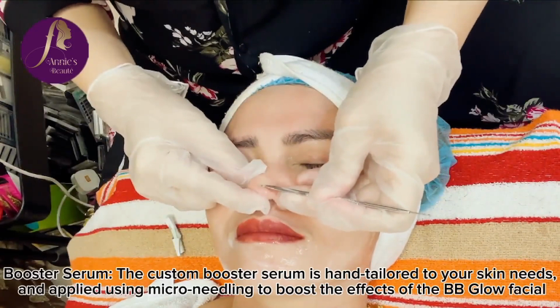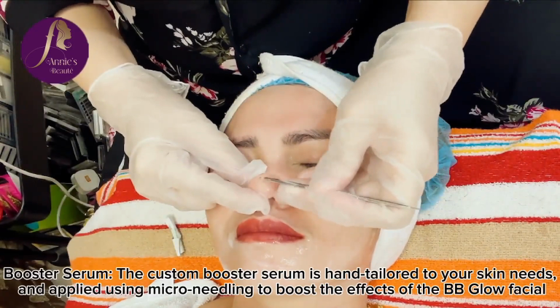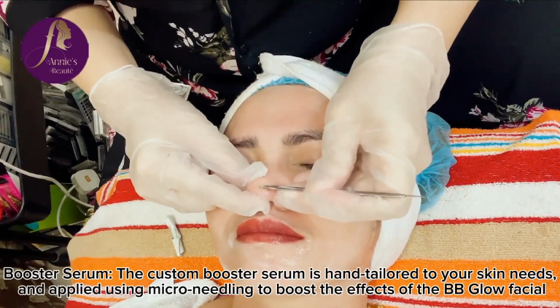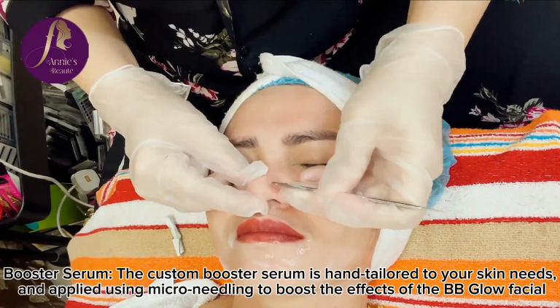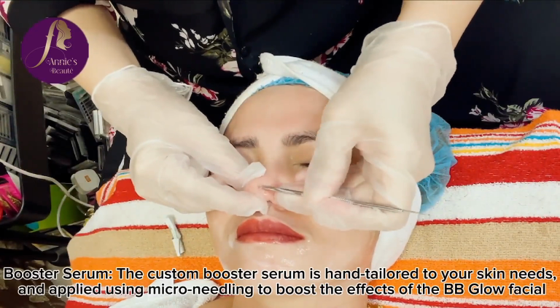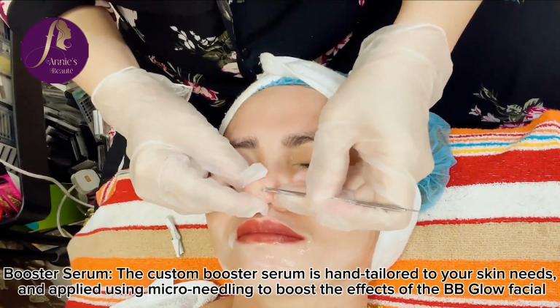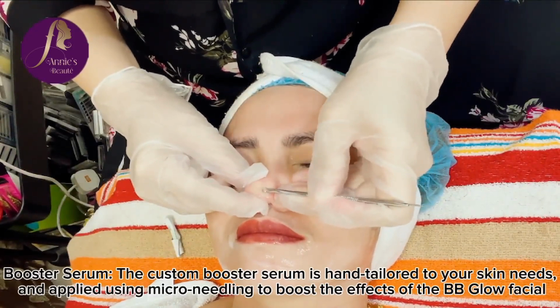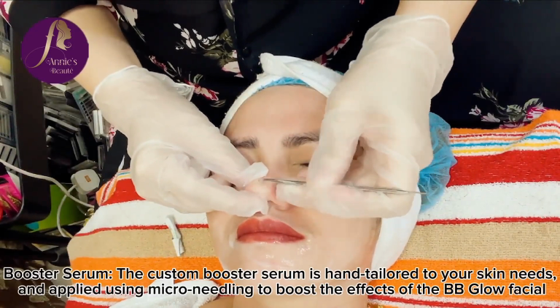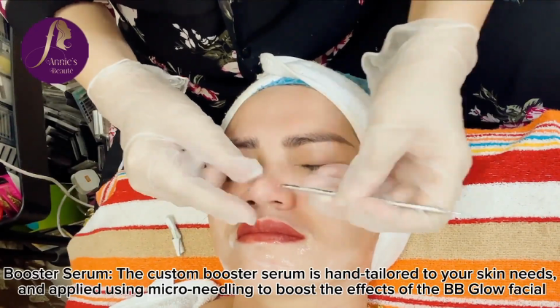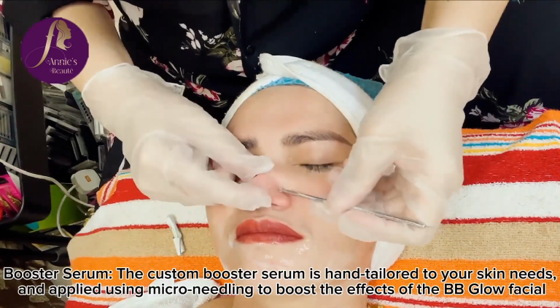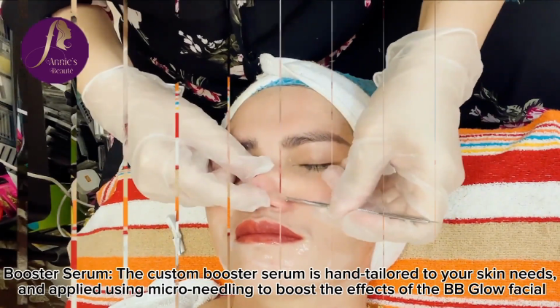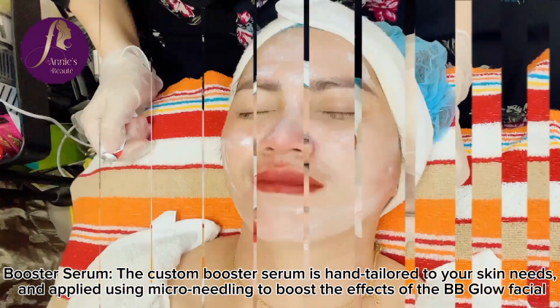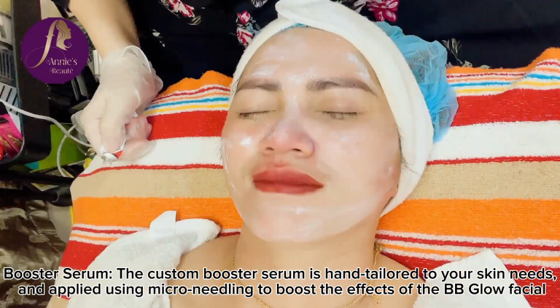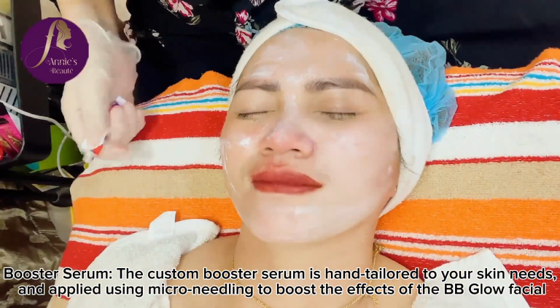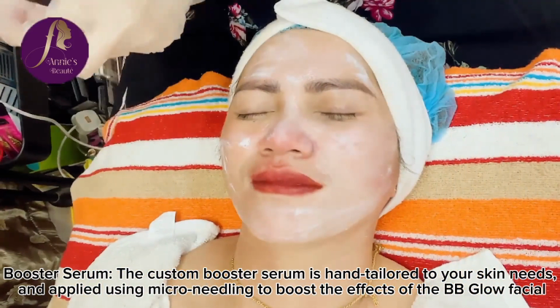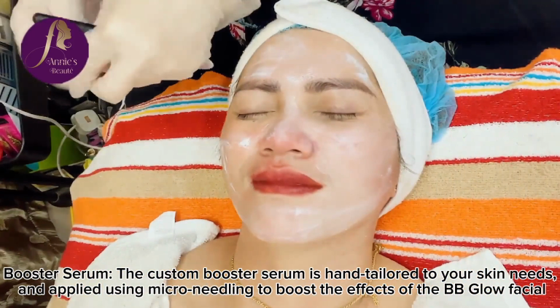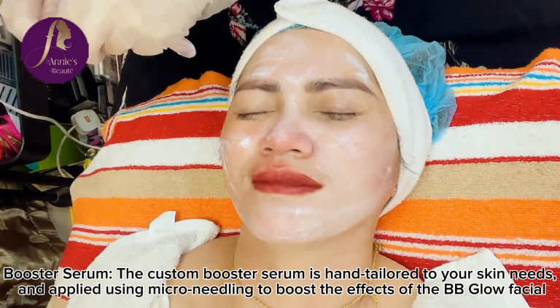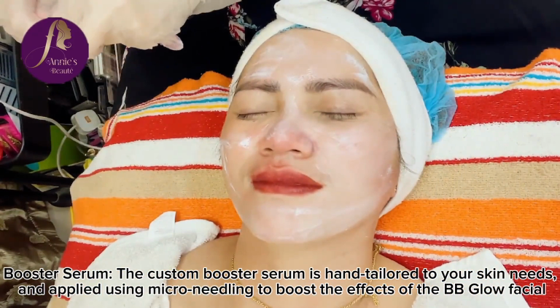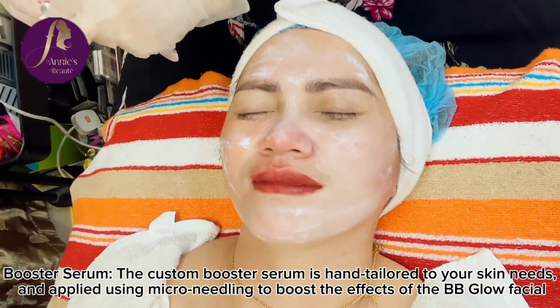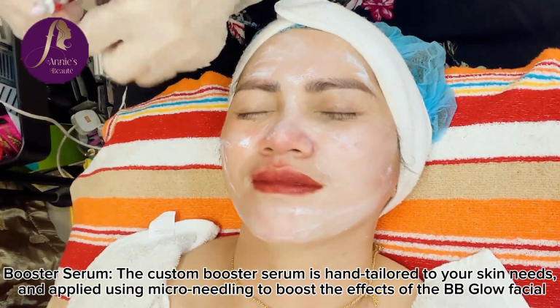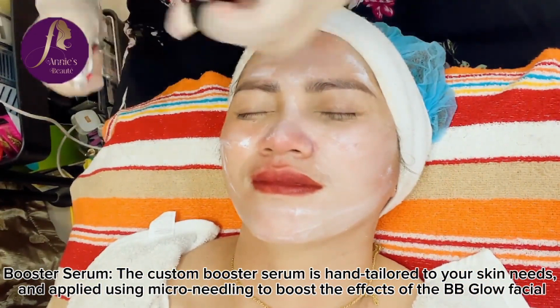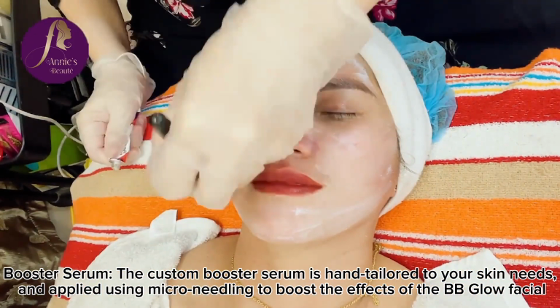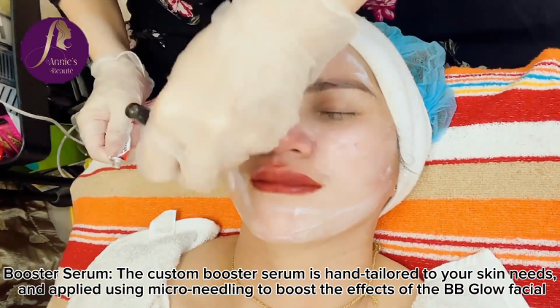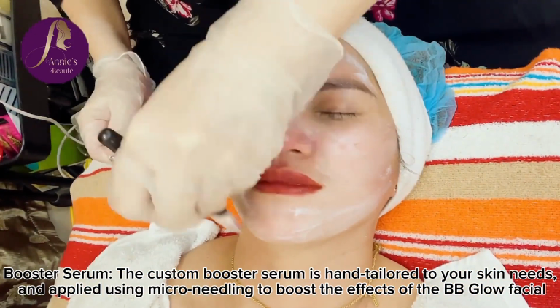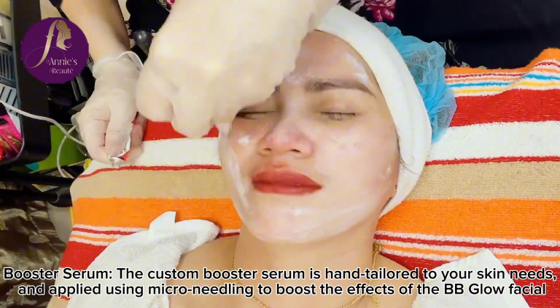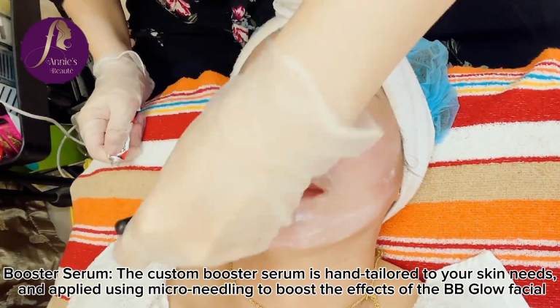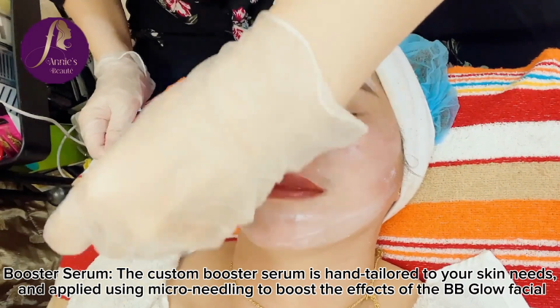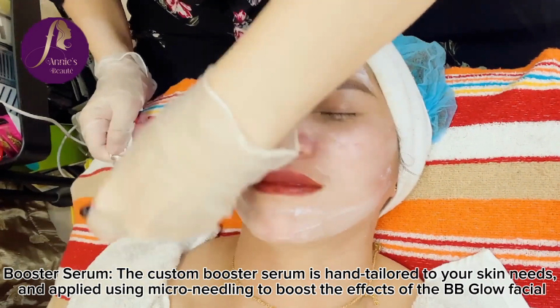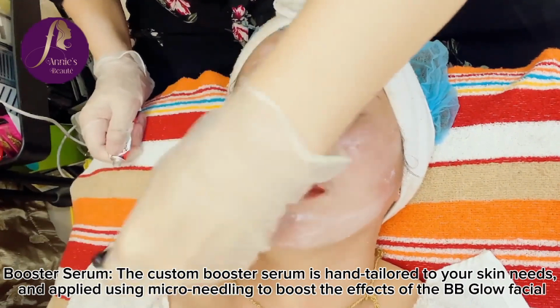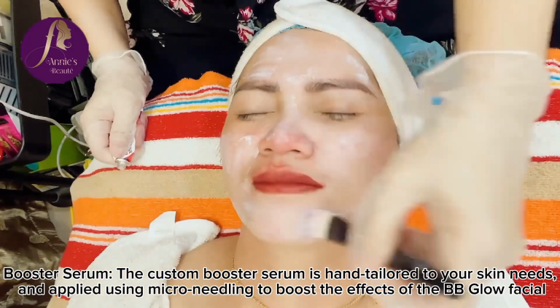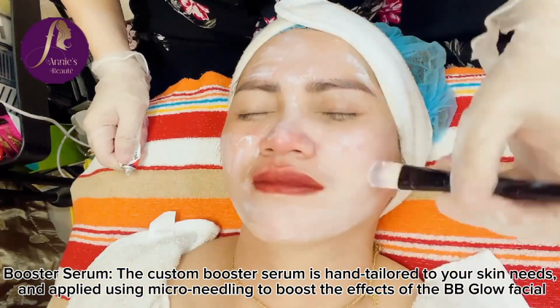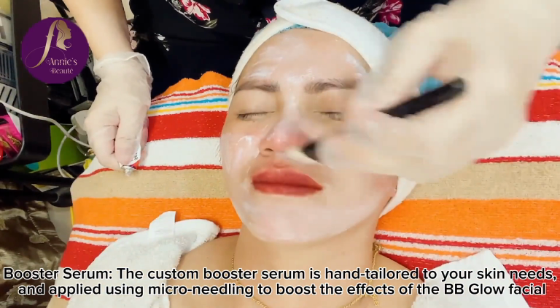Booster Serum. The custom booster serum is hand tailored to your skin needs and applied using microneedling to boost the effects of the BB Glow Facial.